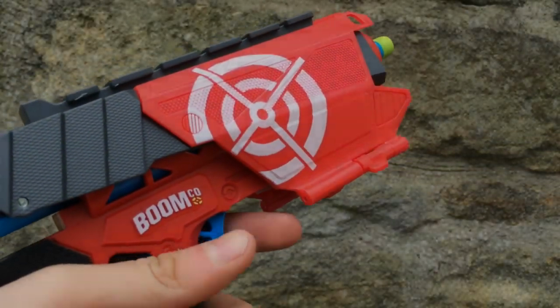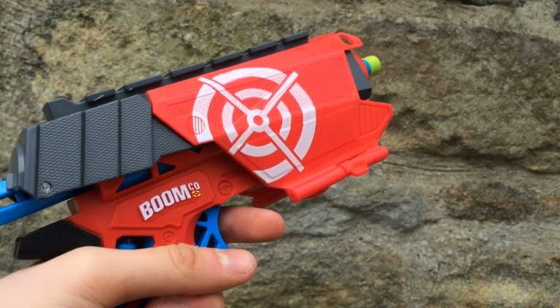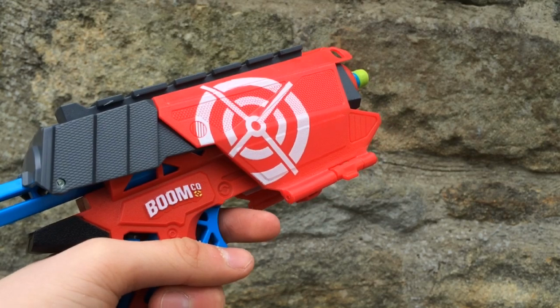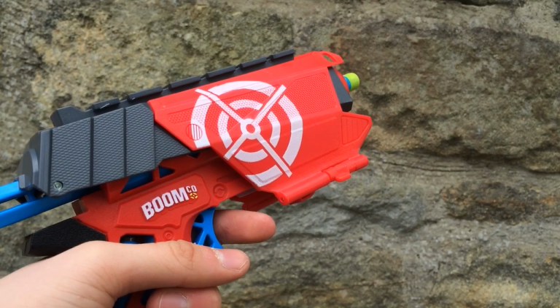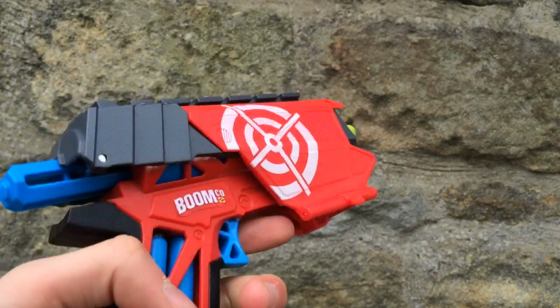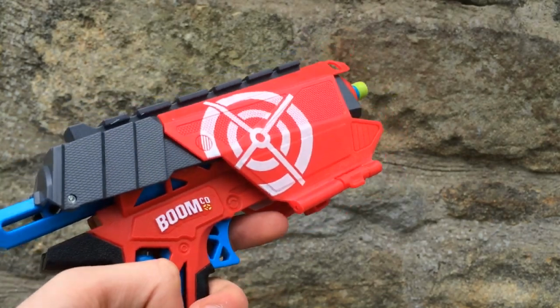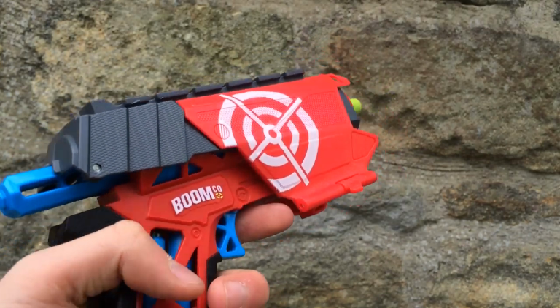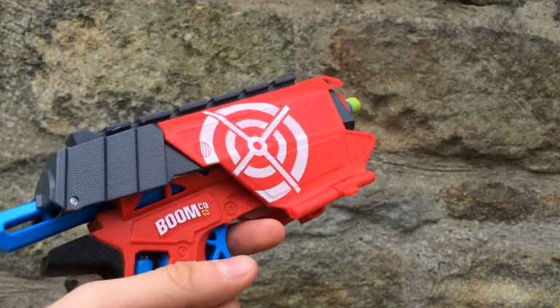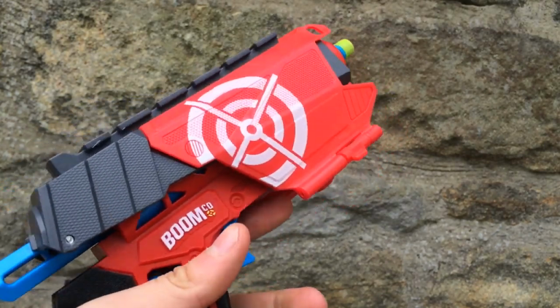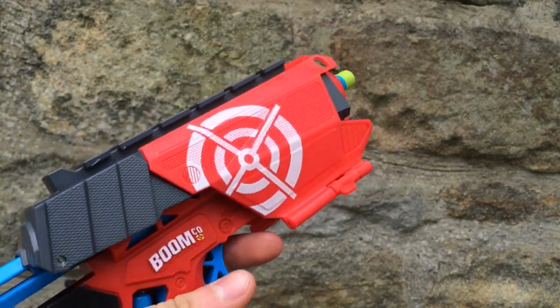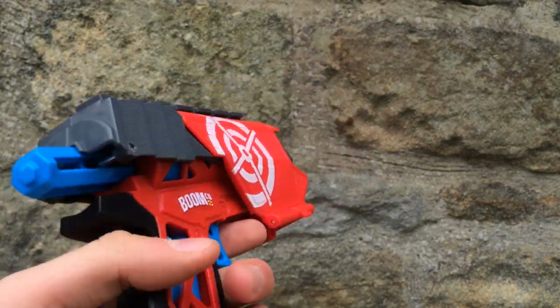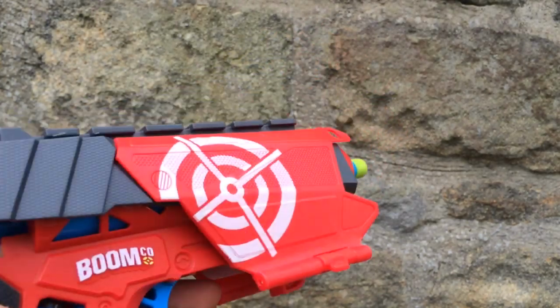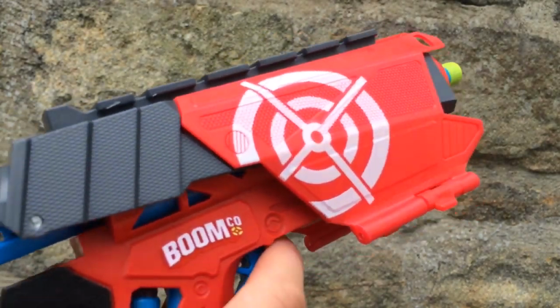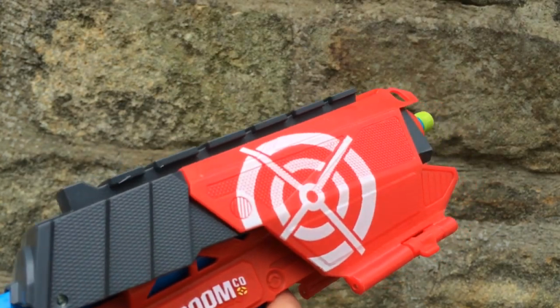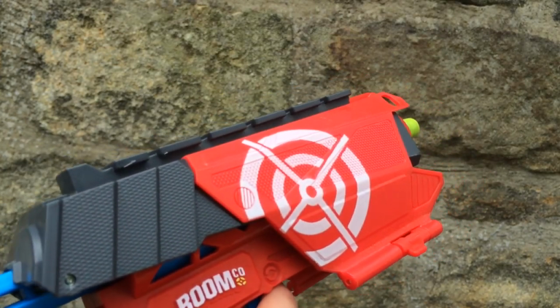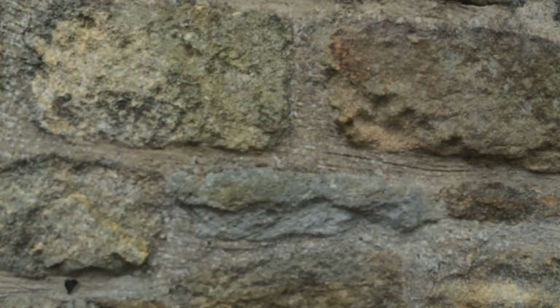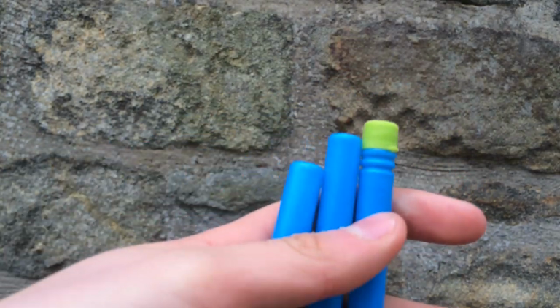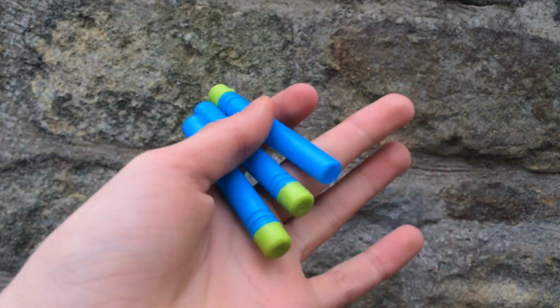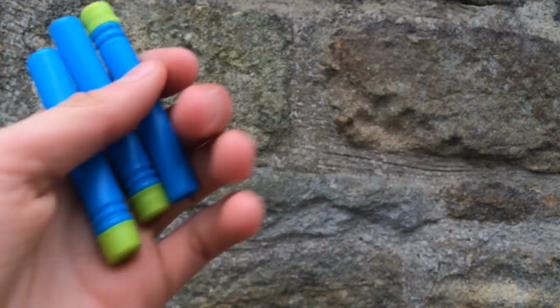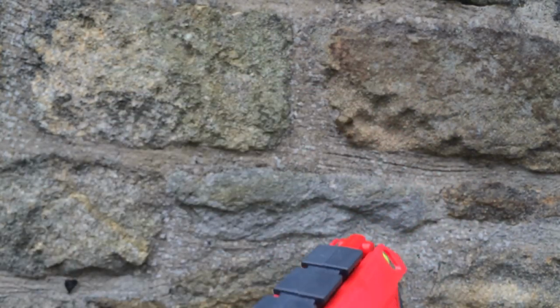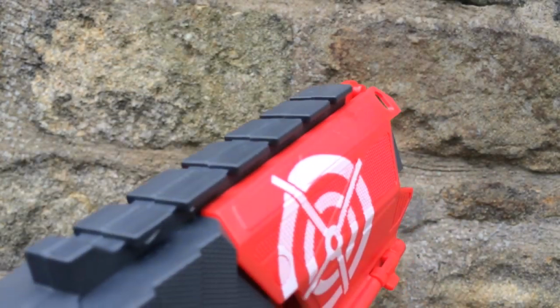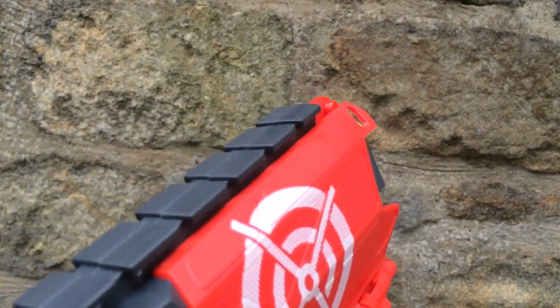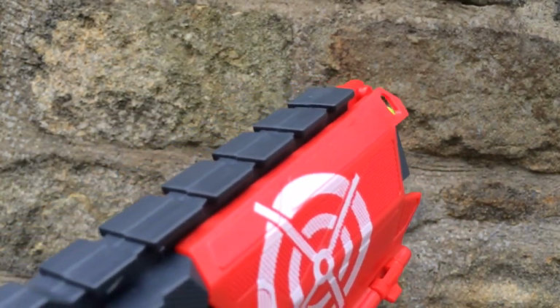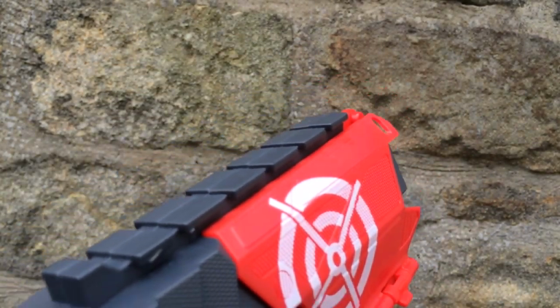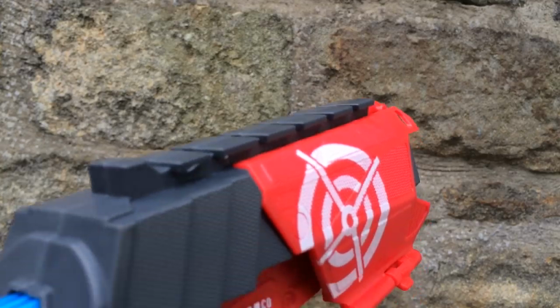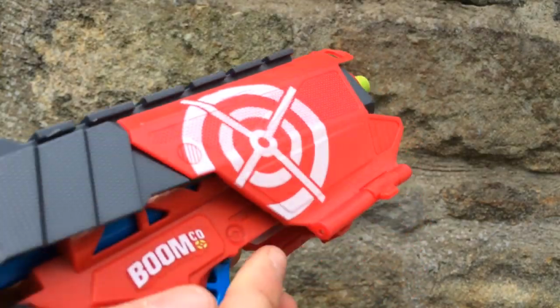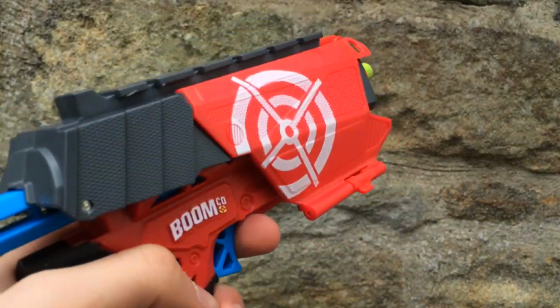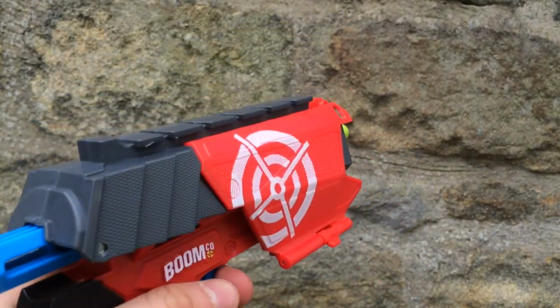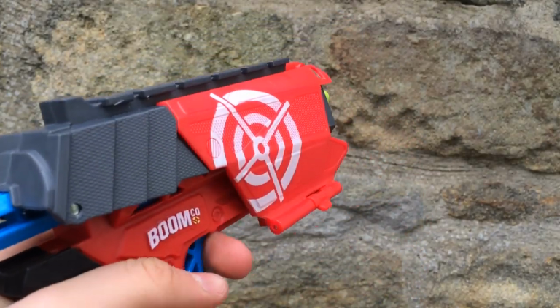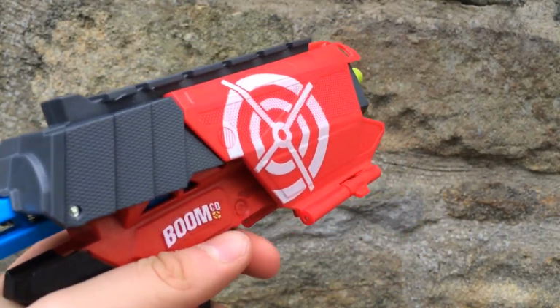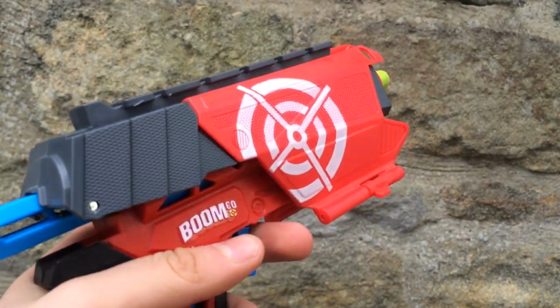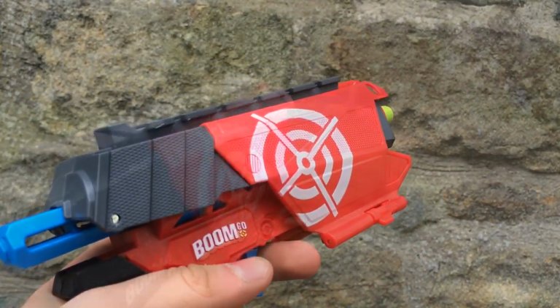Hey YouTube, WarzUp1207 here, bringing you a range test on the BoomCo Far Shot. I will do 12 shots of the BoomCo darts fired flat, and then I'll do 6 shots fired angled. So anyway, let's get on with the range test.